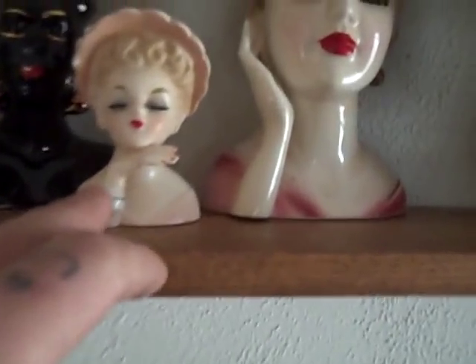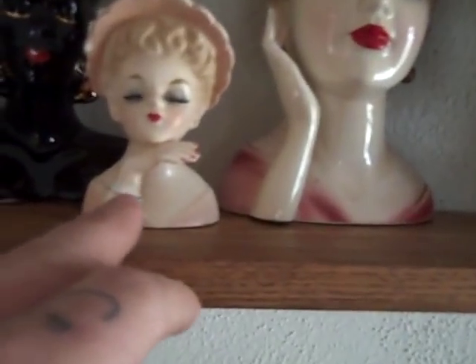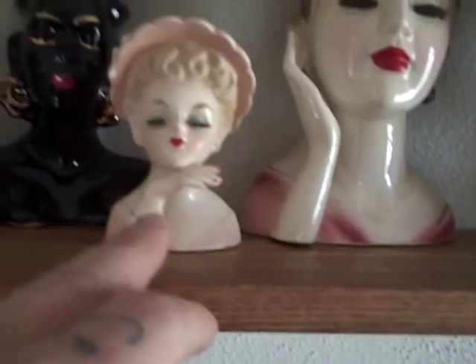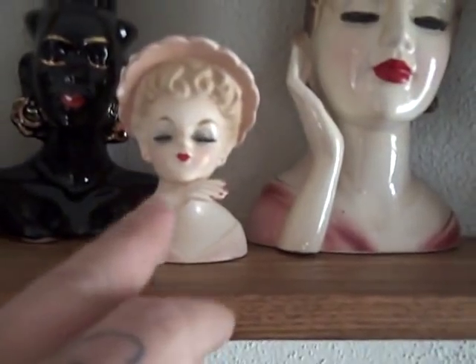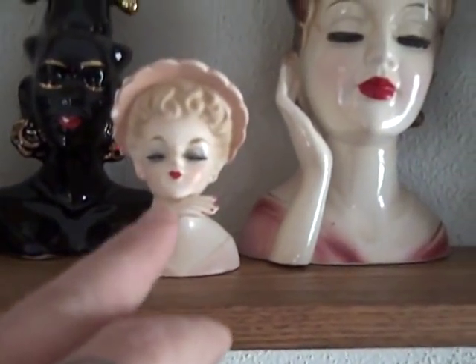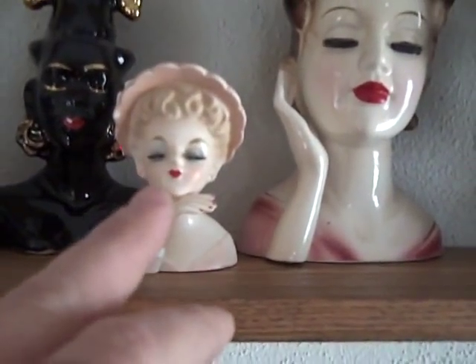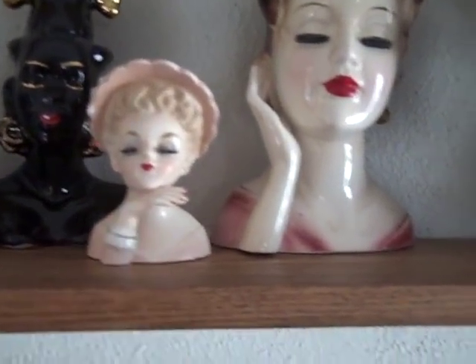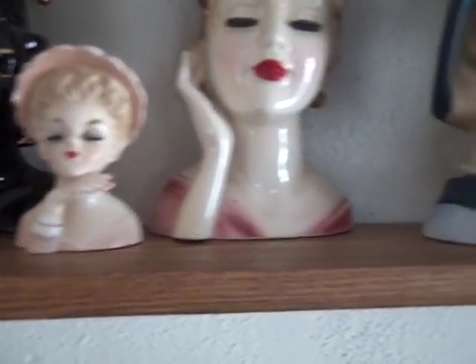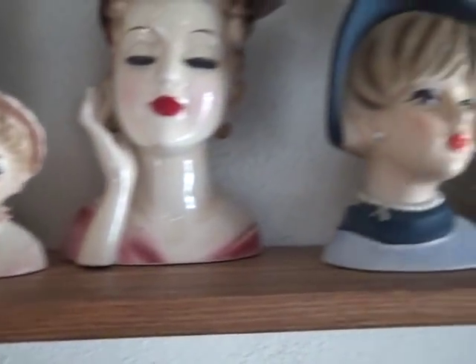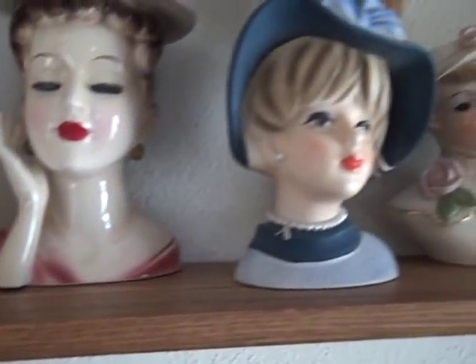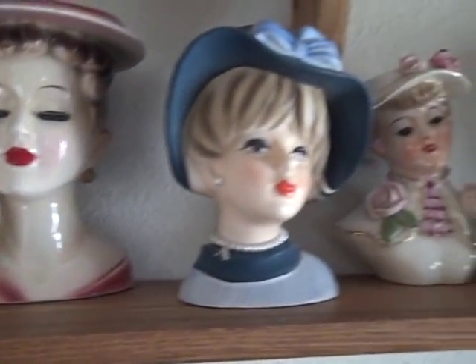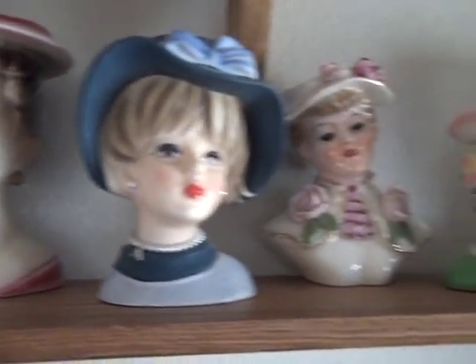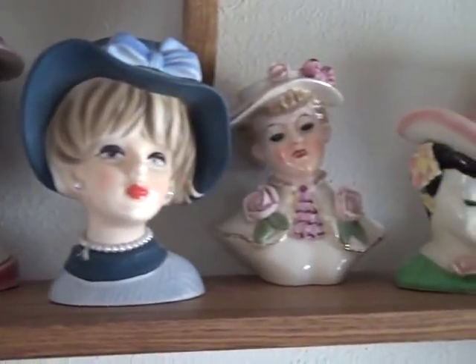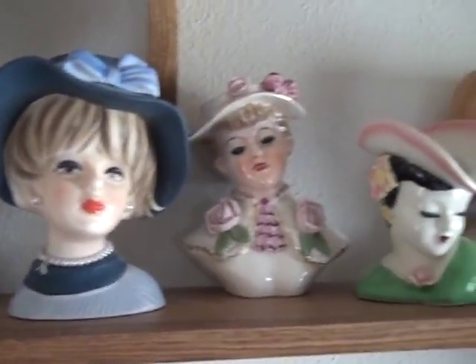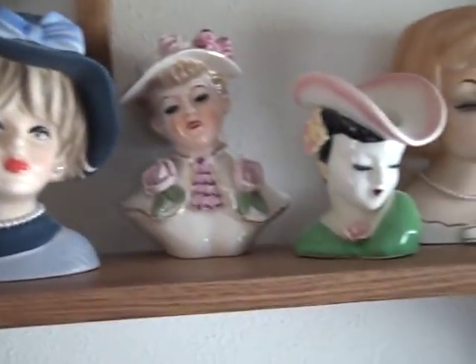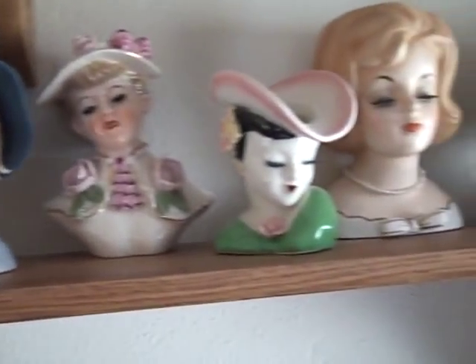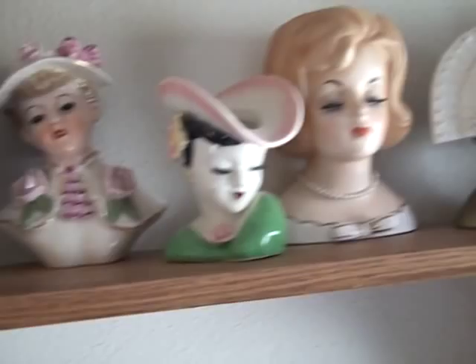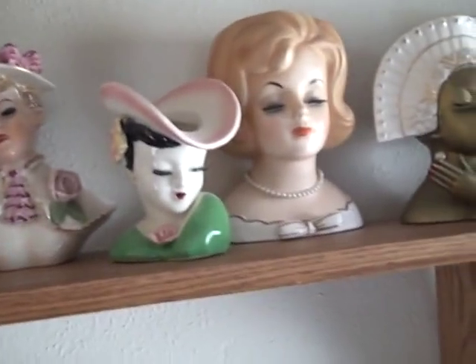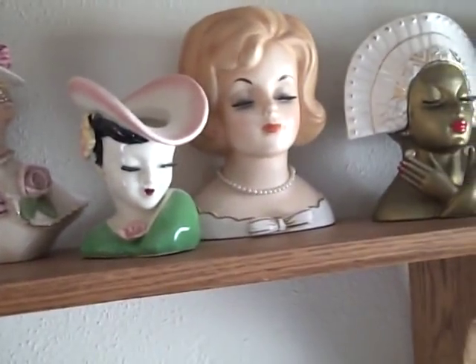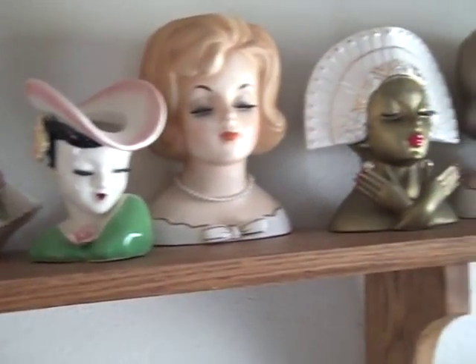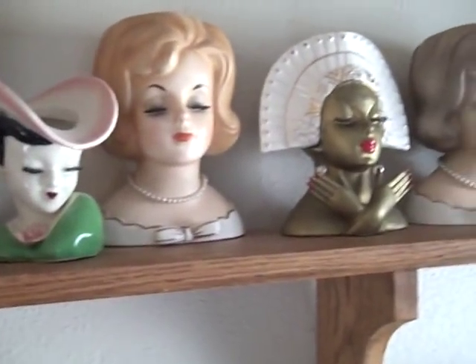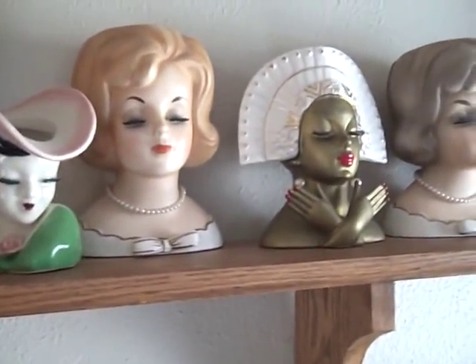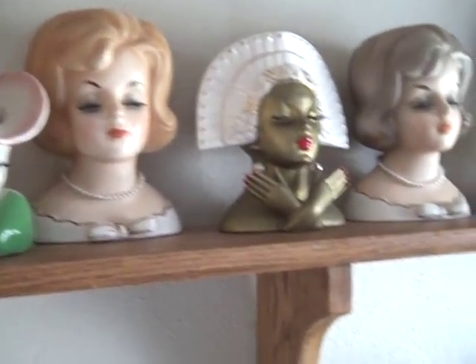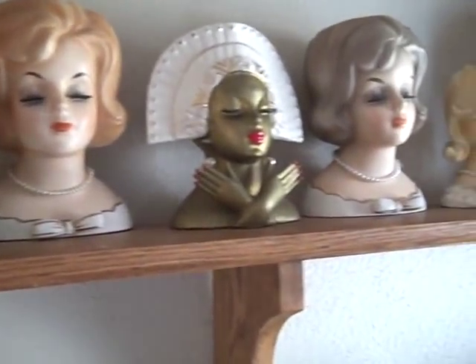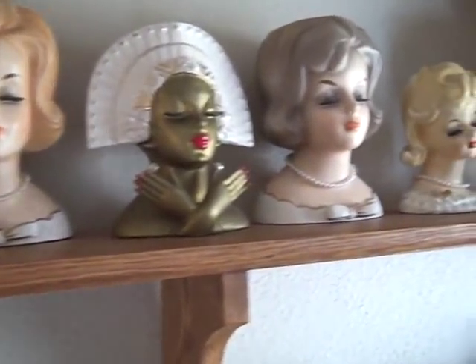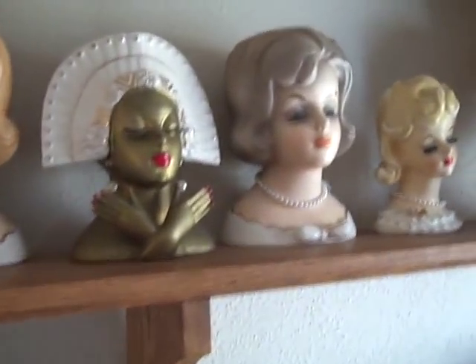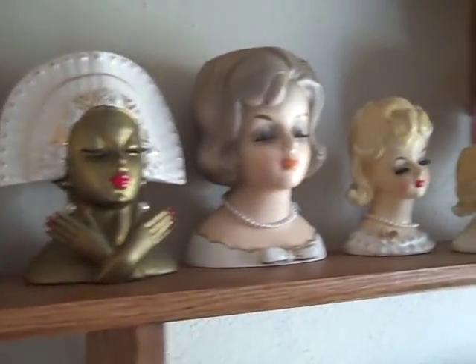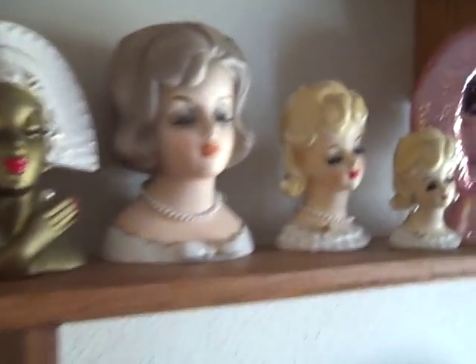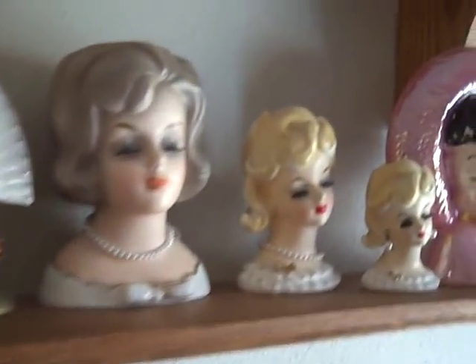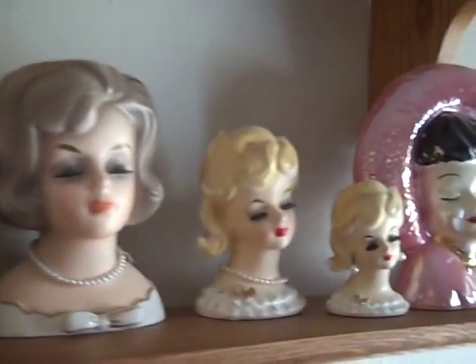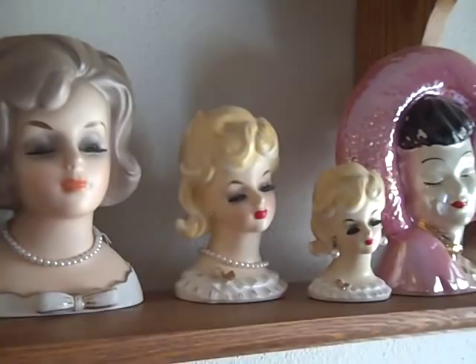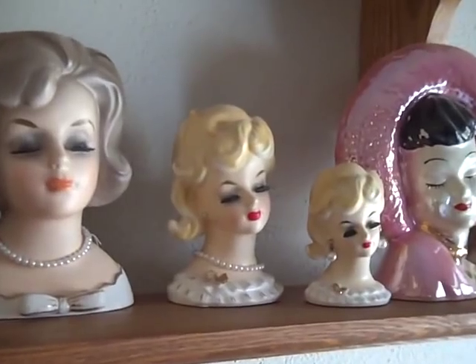These smaller ones, they do not pop up. I'm always out at the garage sales, I hit it all, and we see these things very rarely. You might run into maybe one or two at a time.